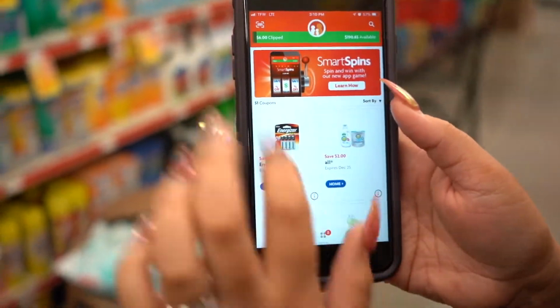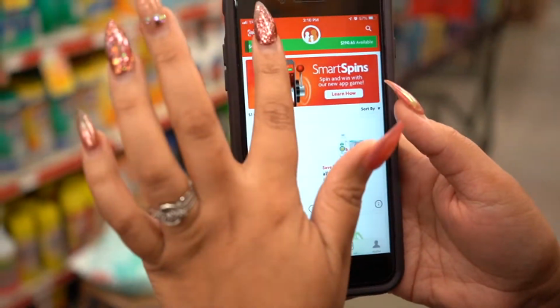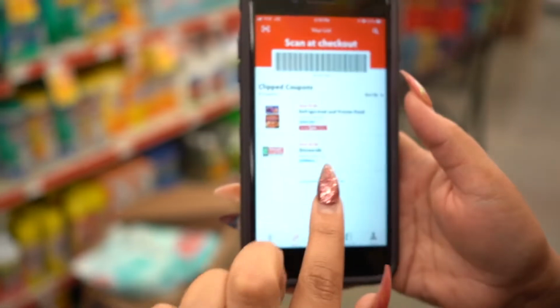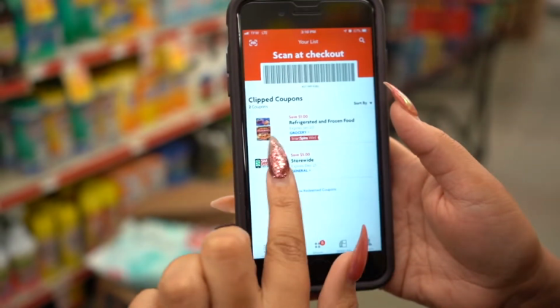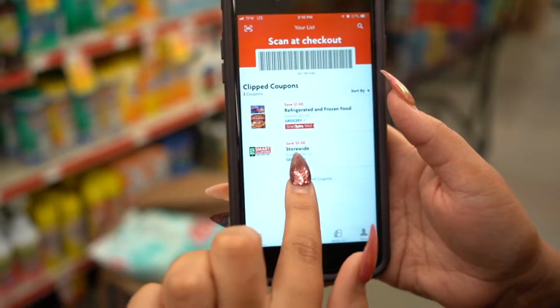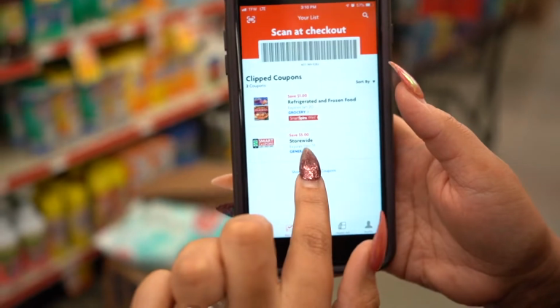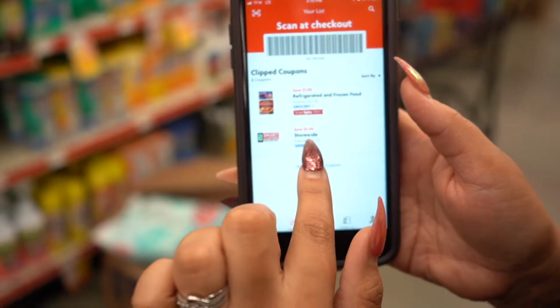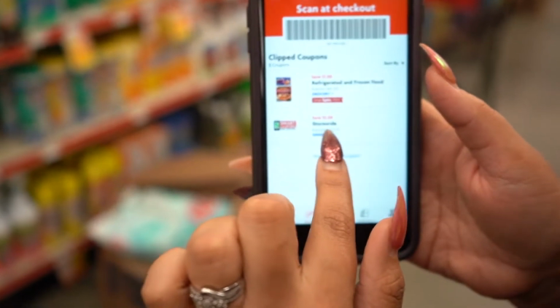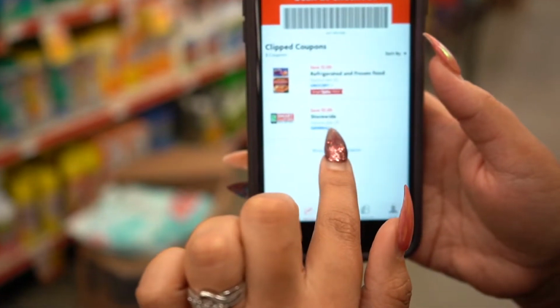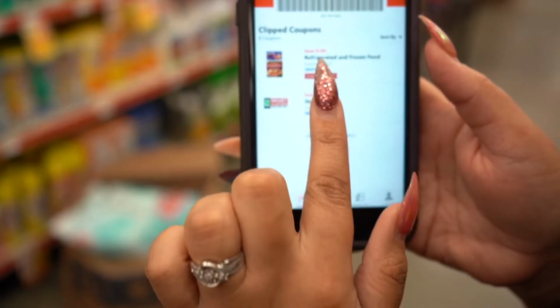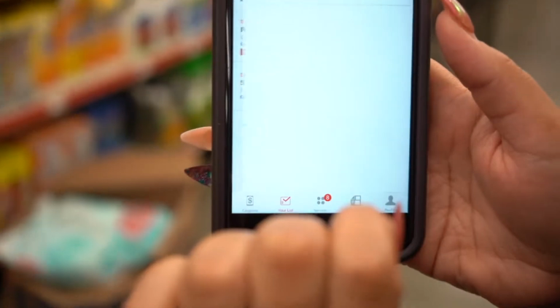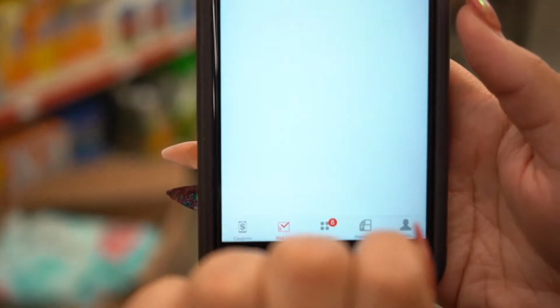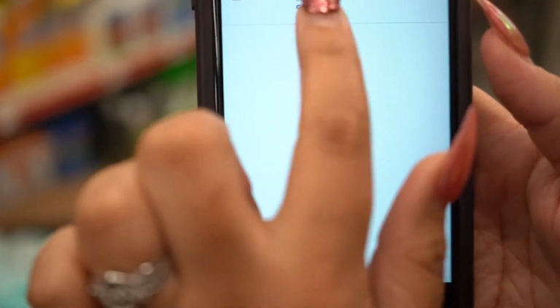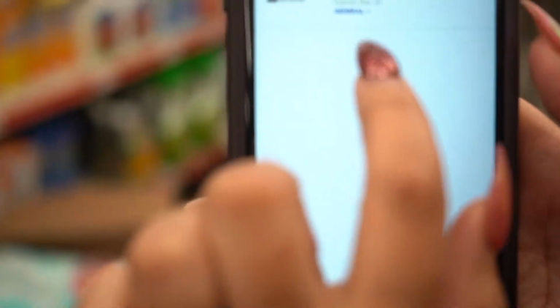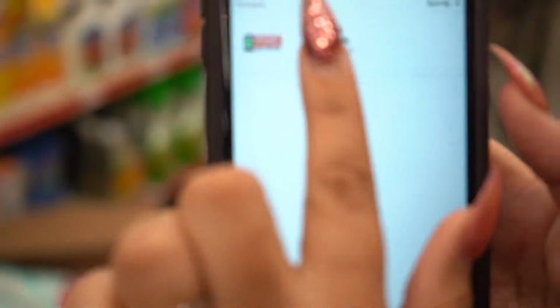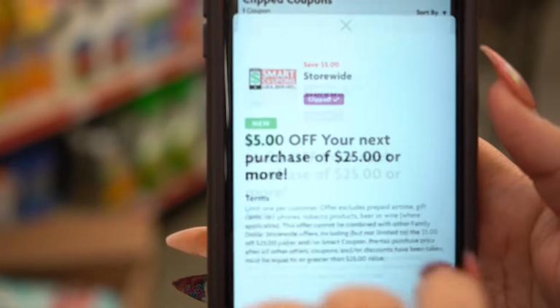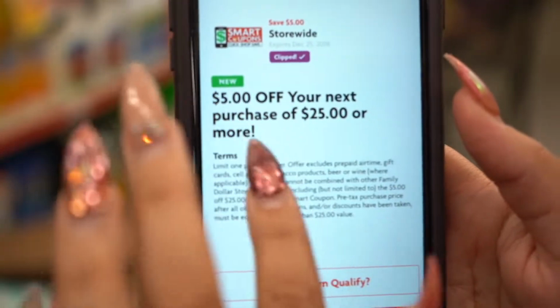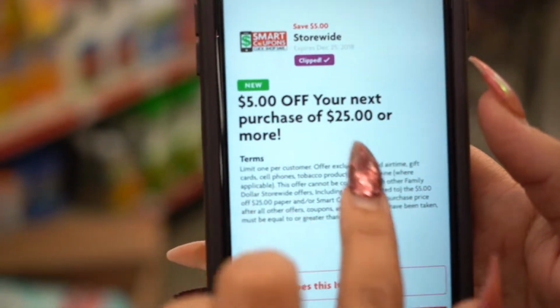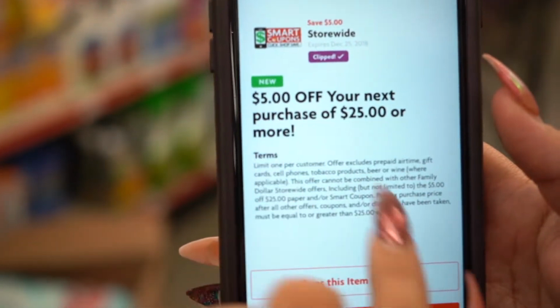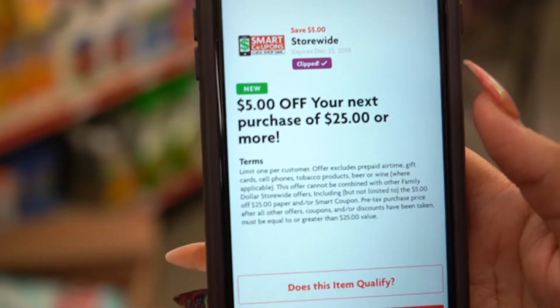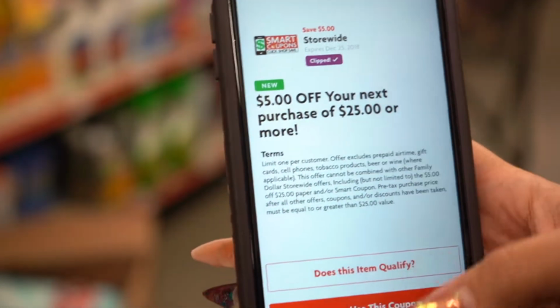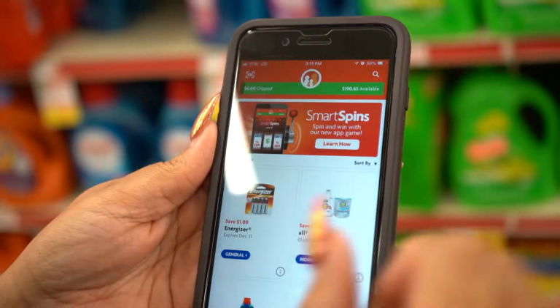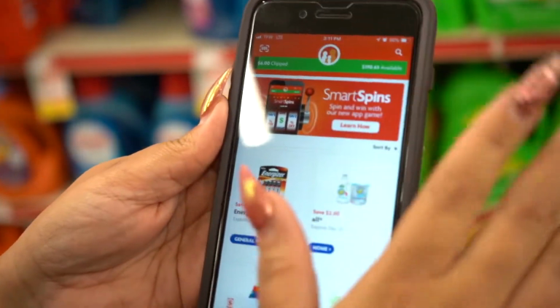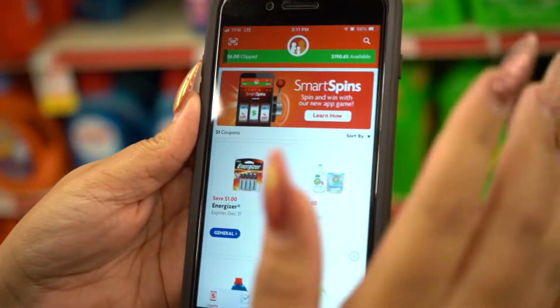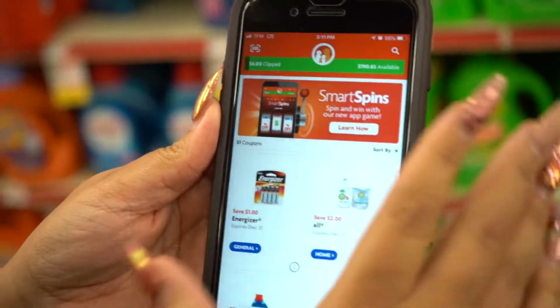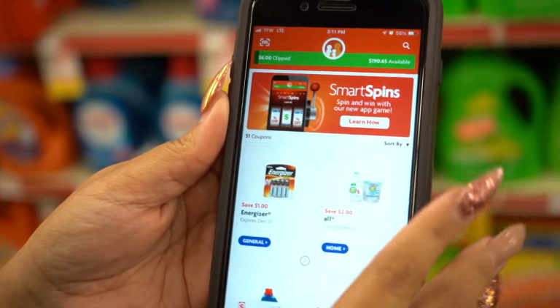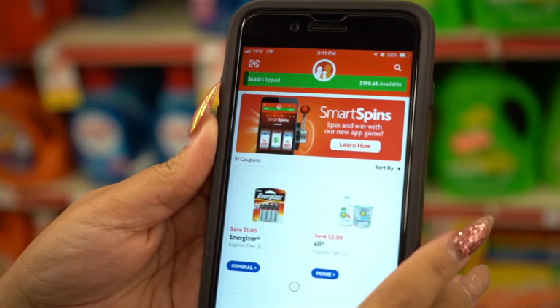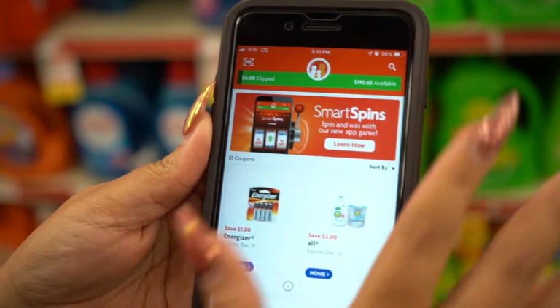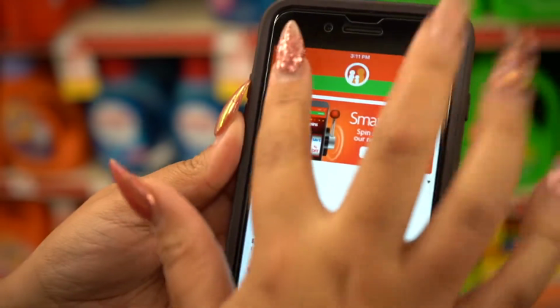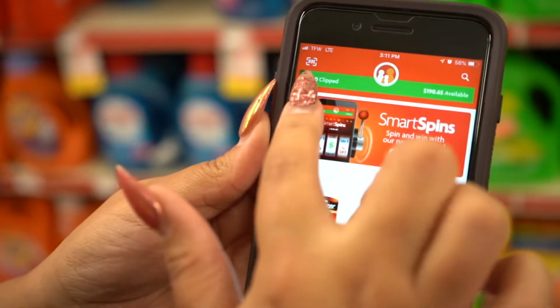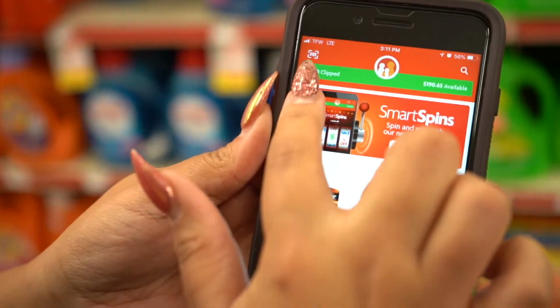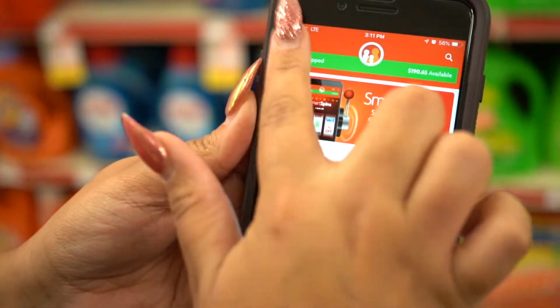First things first, you definitely want to clip the store-wide five dollars off. This coupon gives you five dollars off a $25 purchase or more. A cool thing about the Family Dollar app is that if you click right here, there's a barcode scanner.